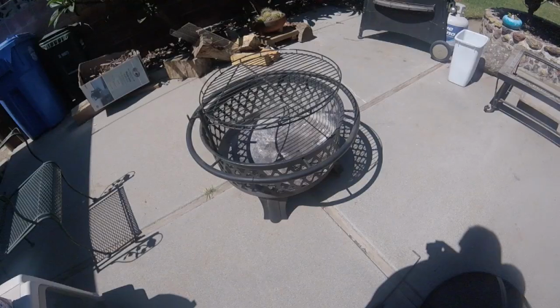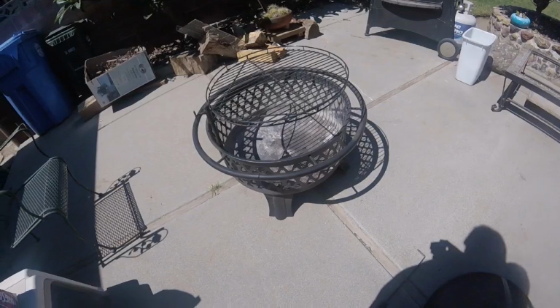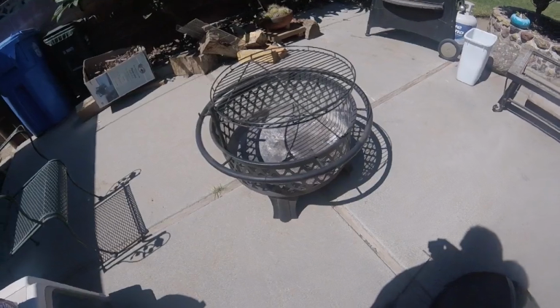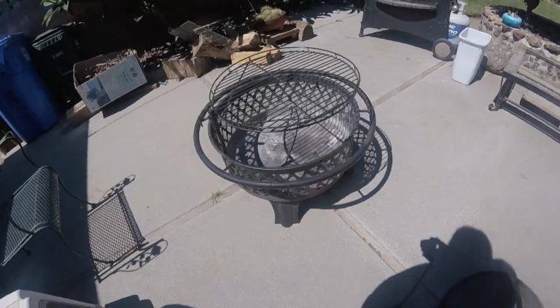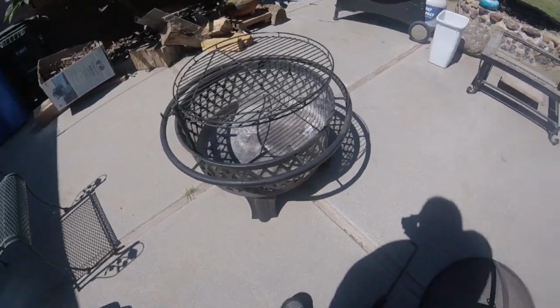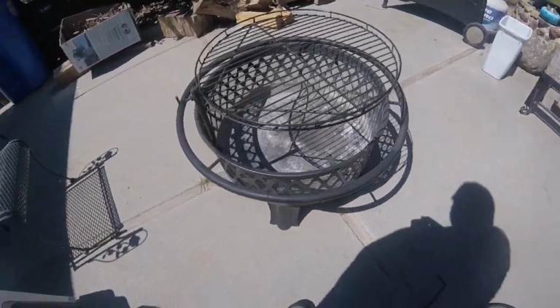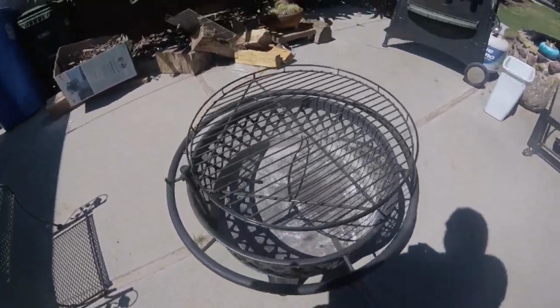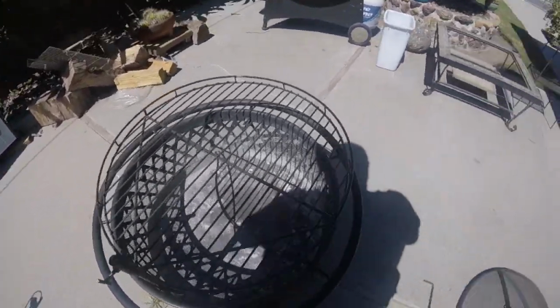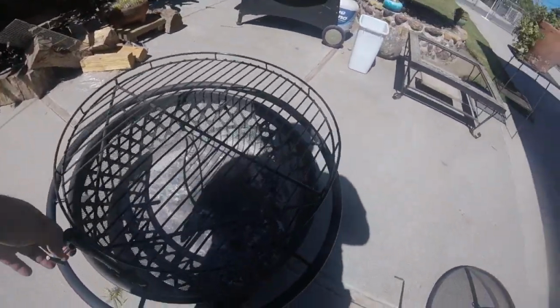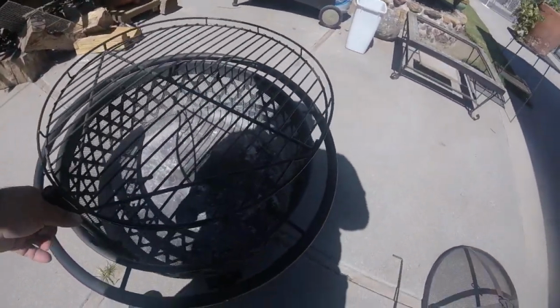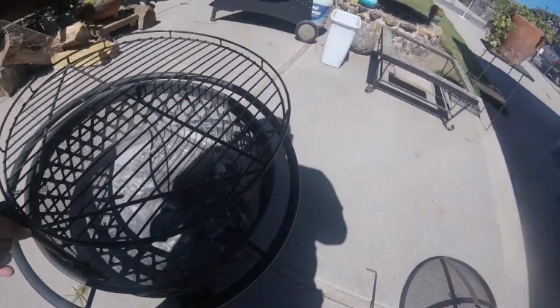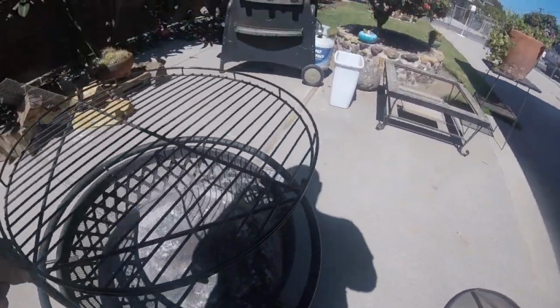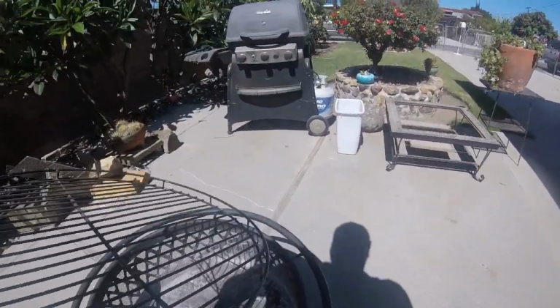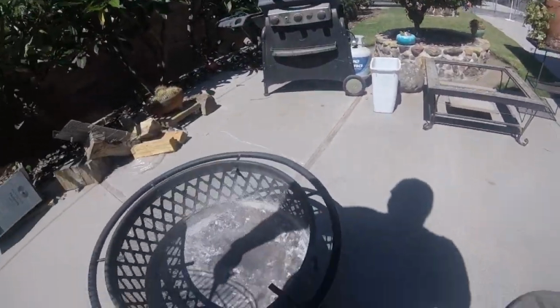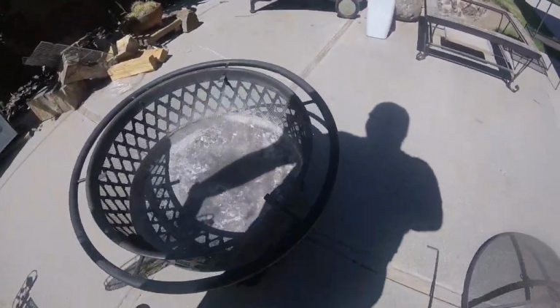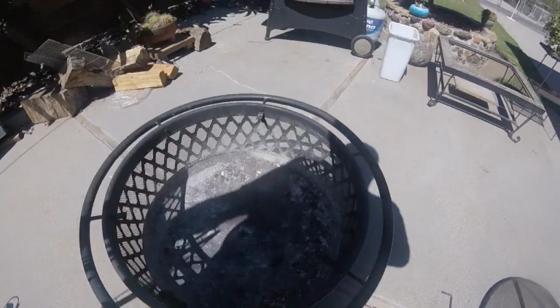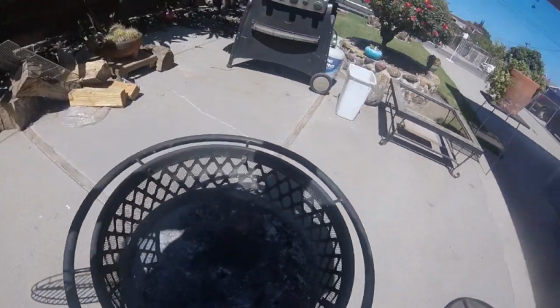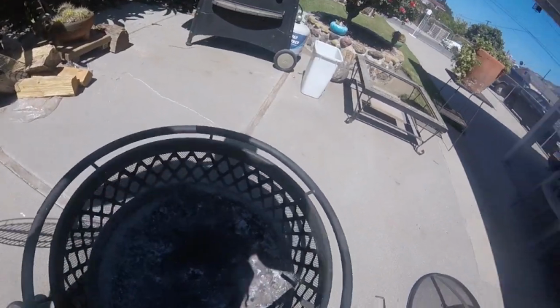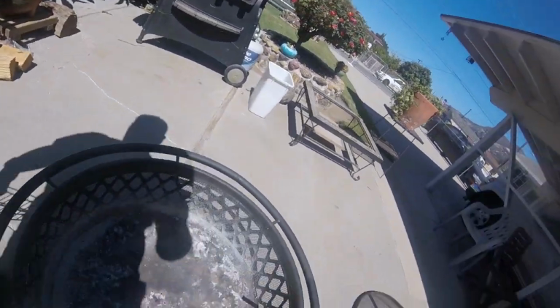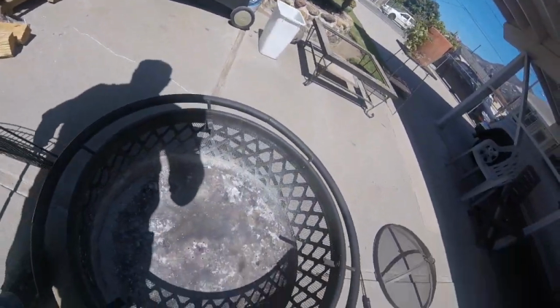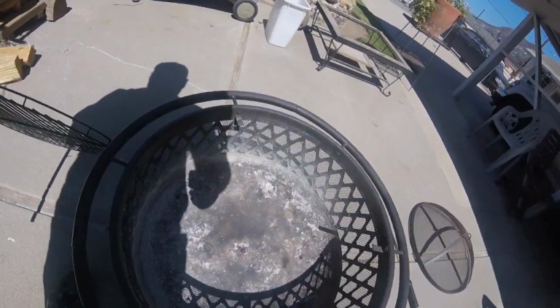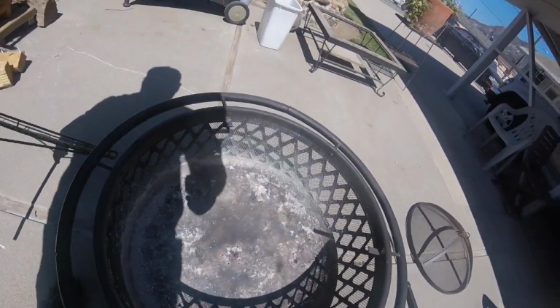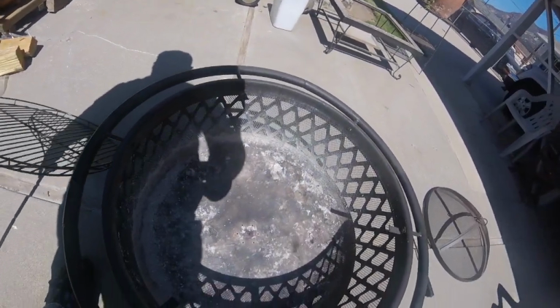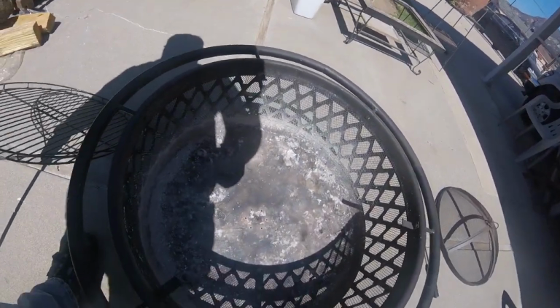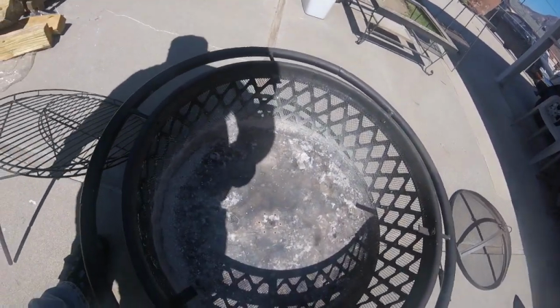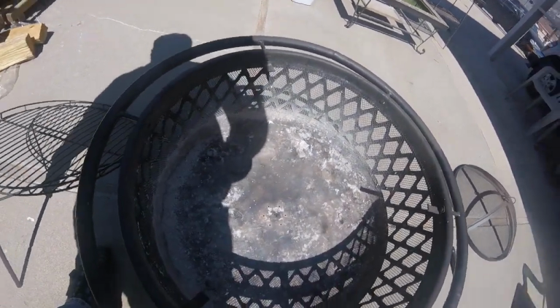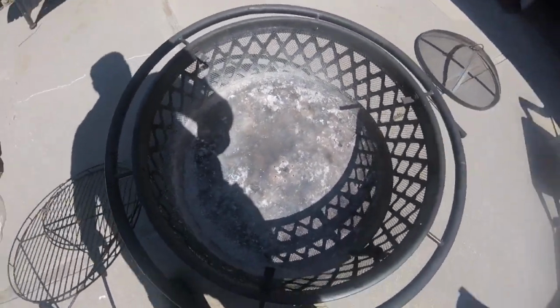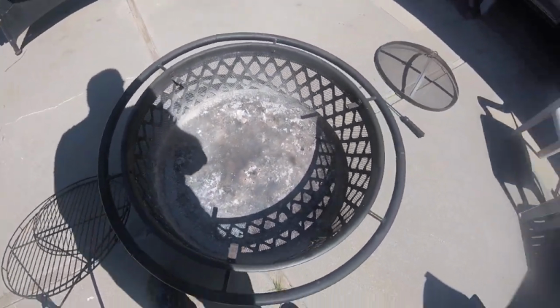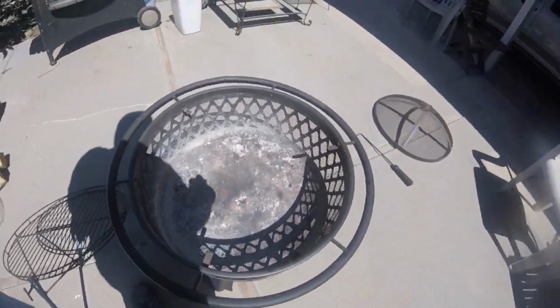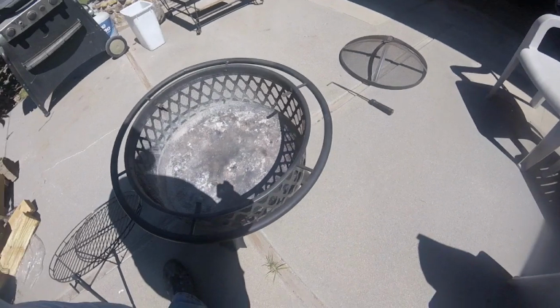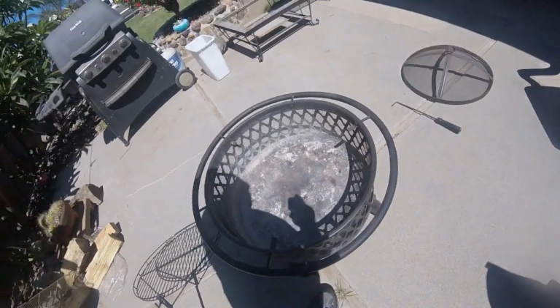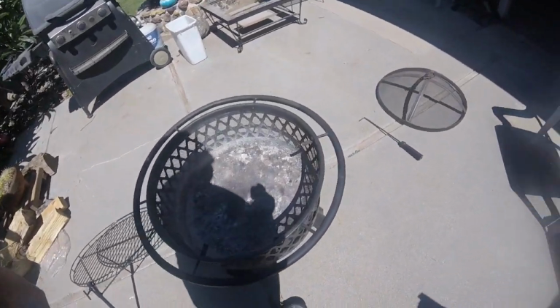Once I'm done cooking, I can grab a pair of gloves, pull the grate out, set it off to the side, let it cool down, and then sit back, relax, and enjoy the rest of the fire.